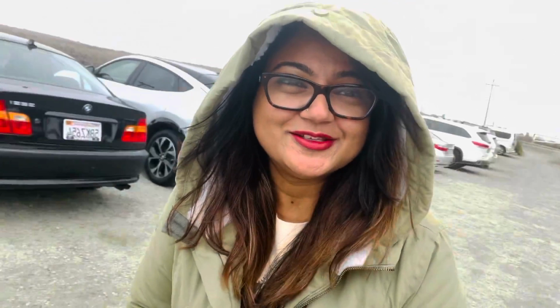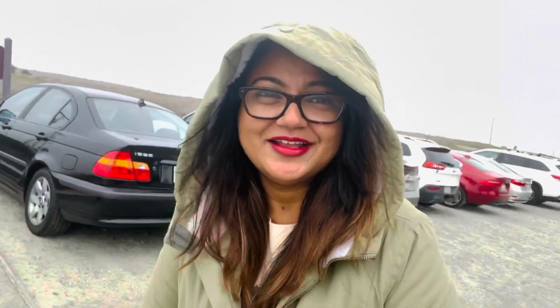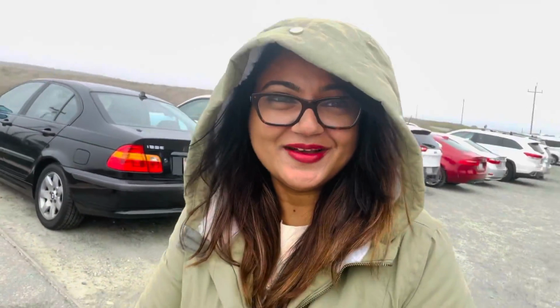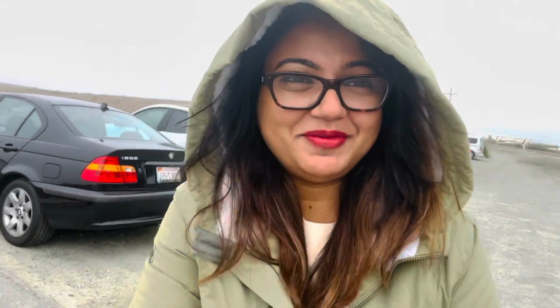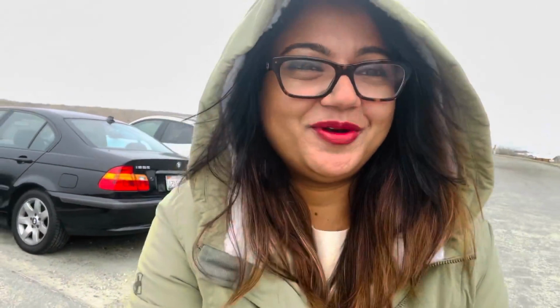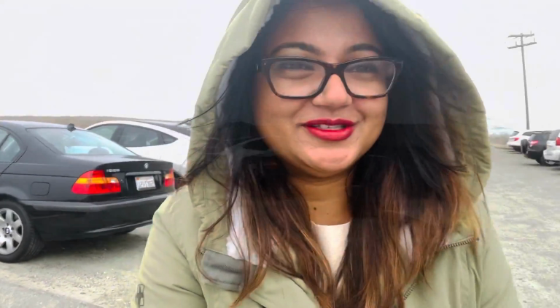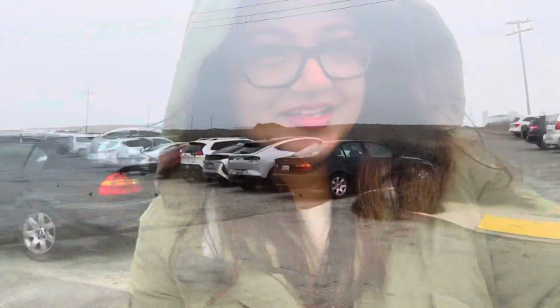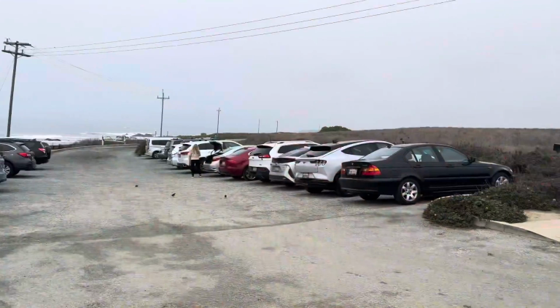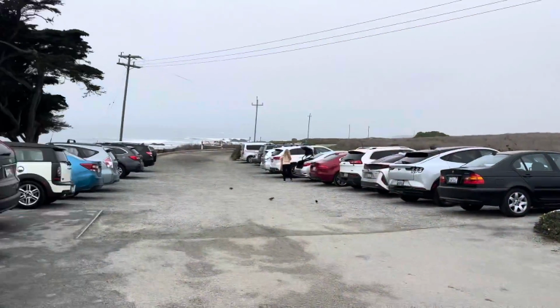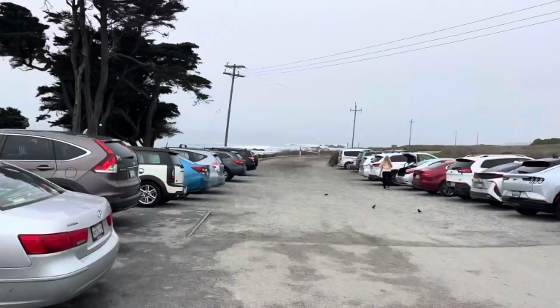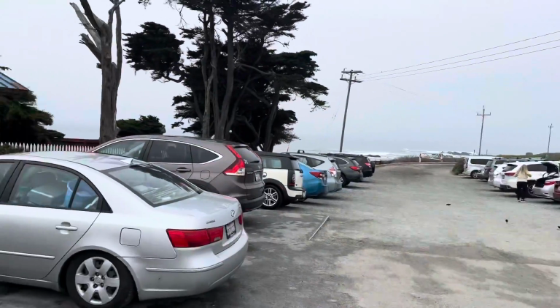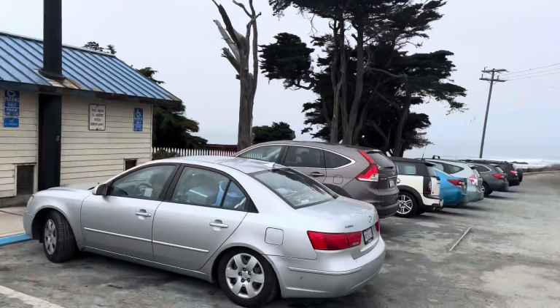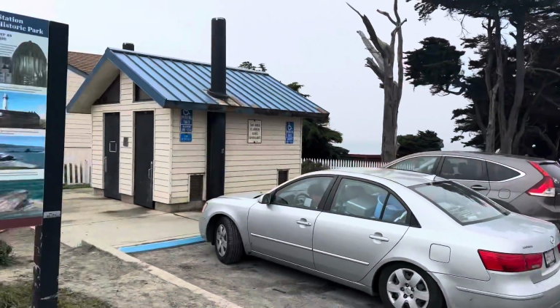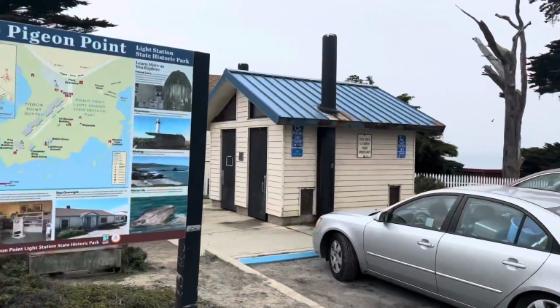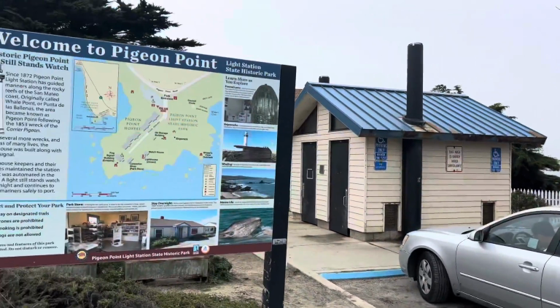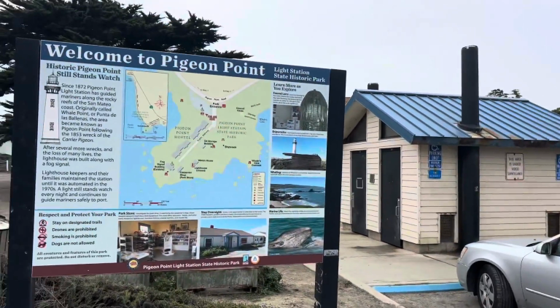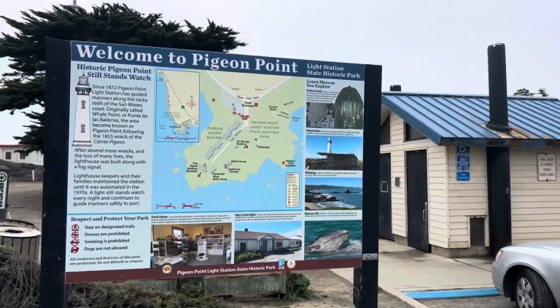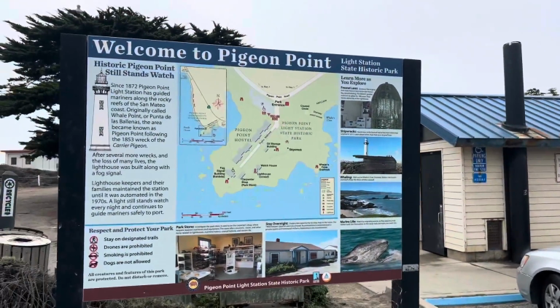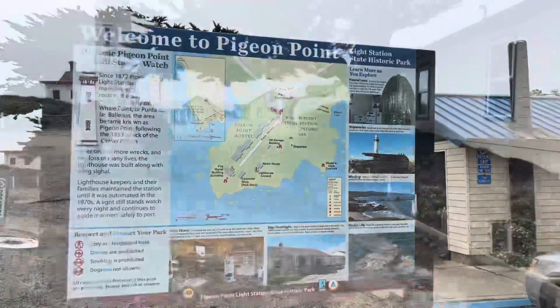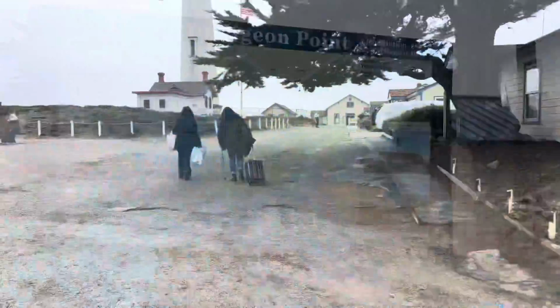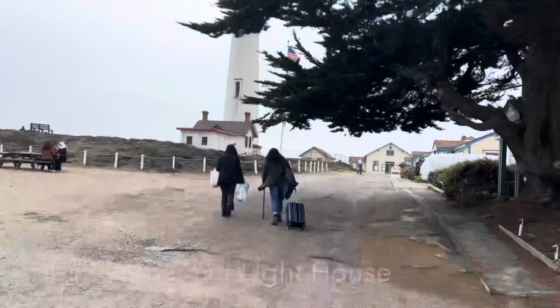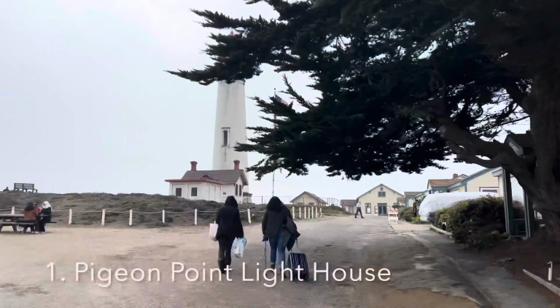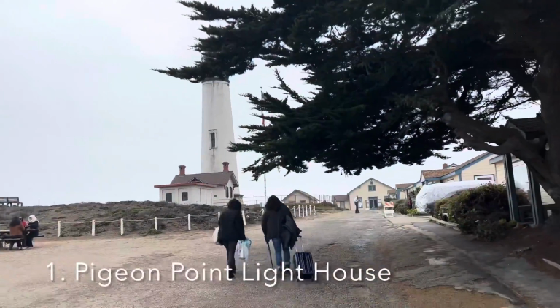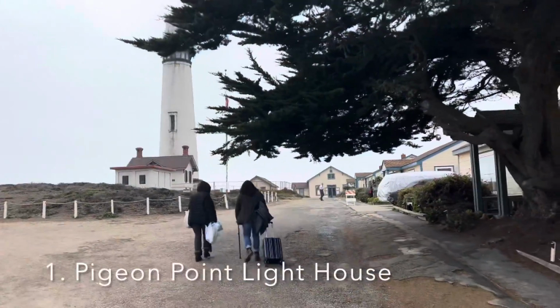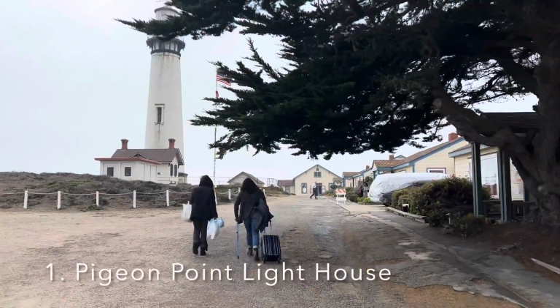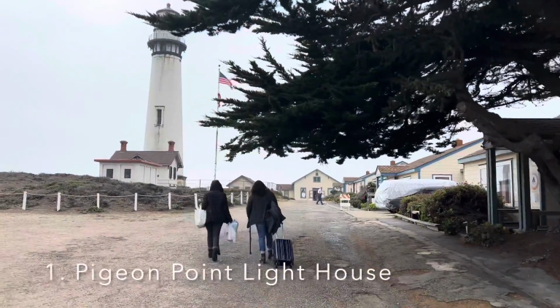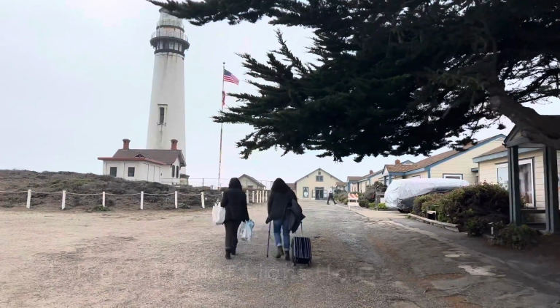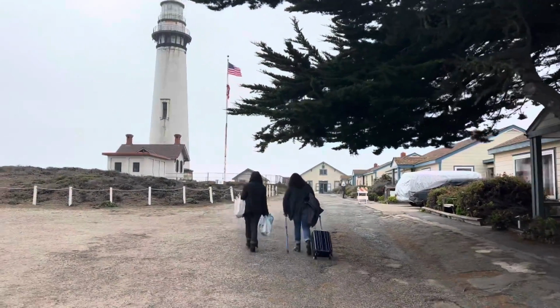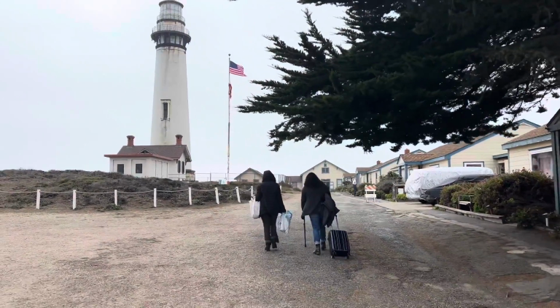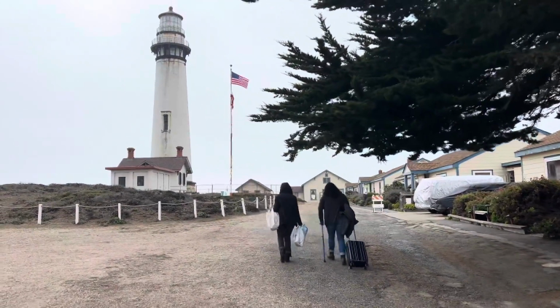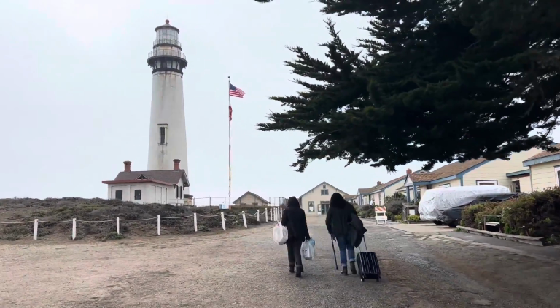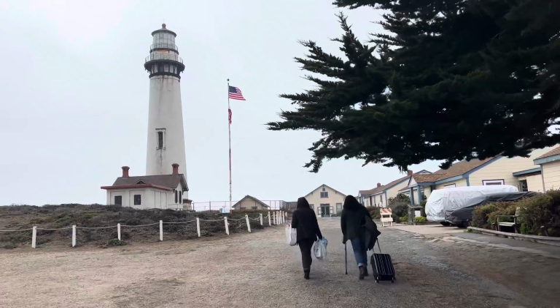Let's go and see Pigeon Point first. Outside the park you can easily get free parking. This lighthouse was built in 1871 and it's 115 feet tall.